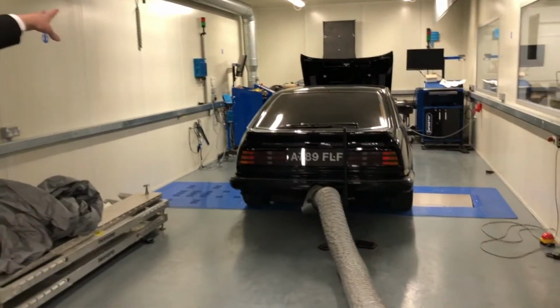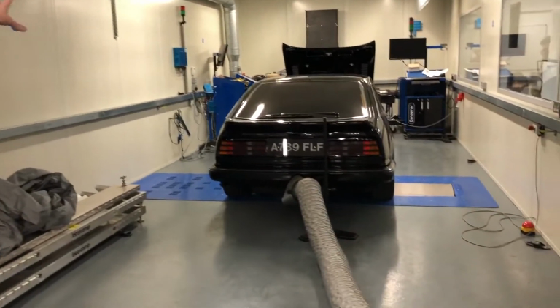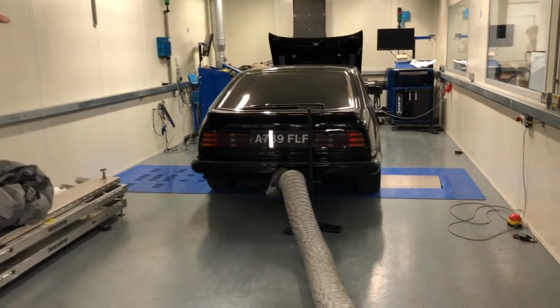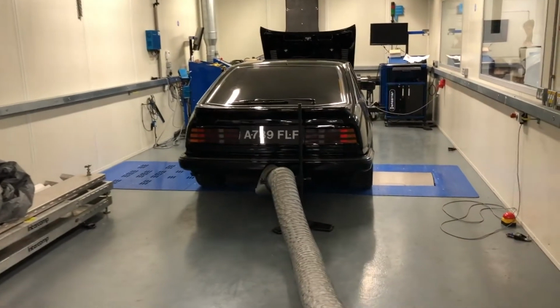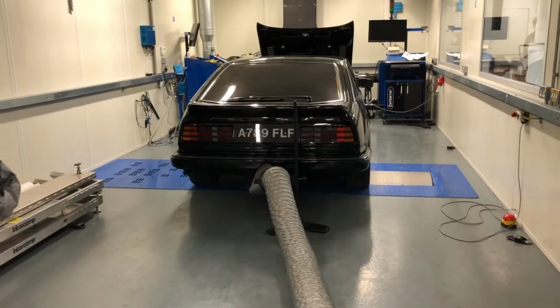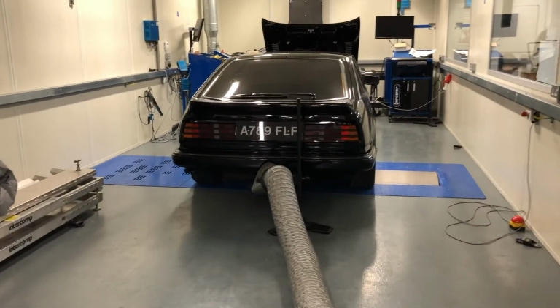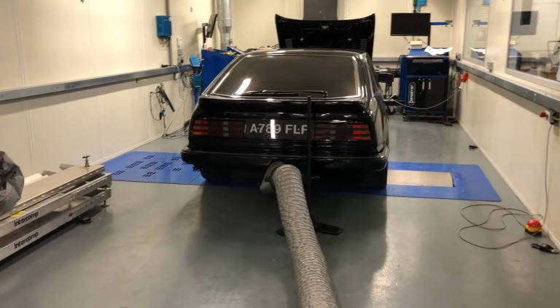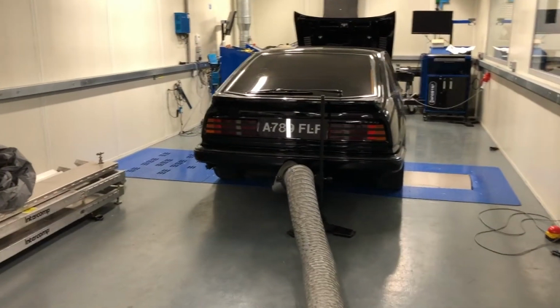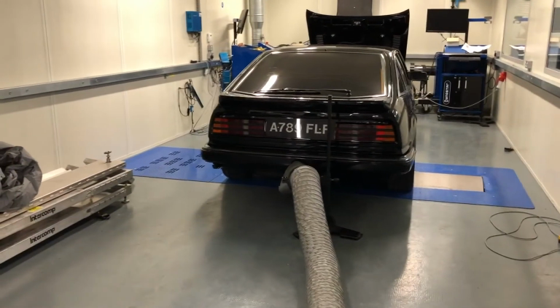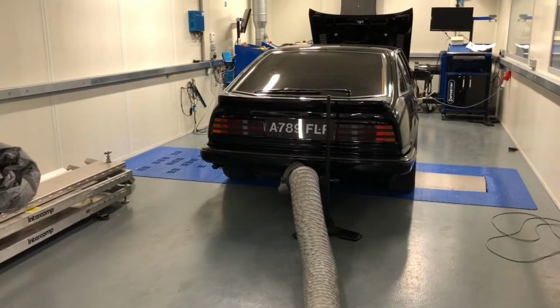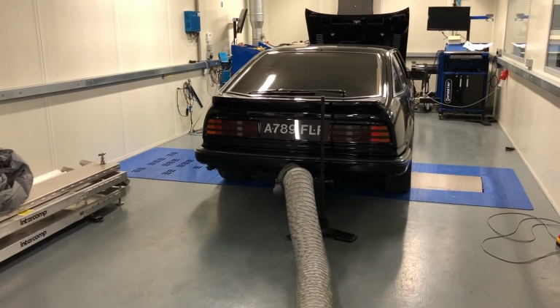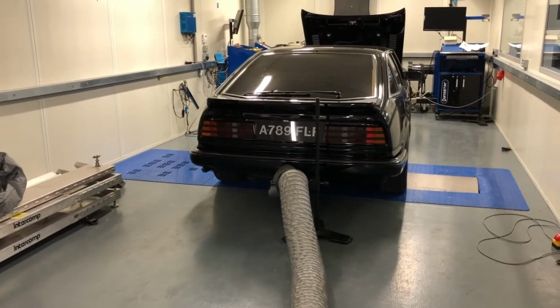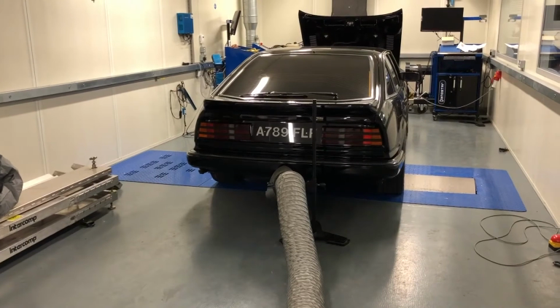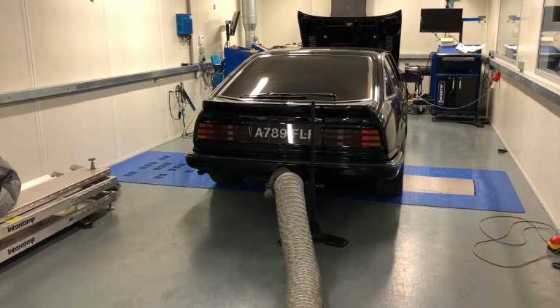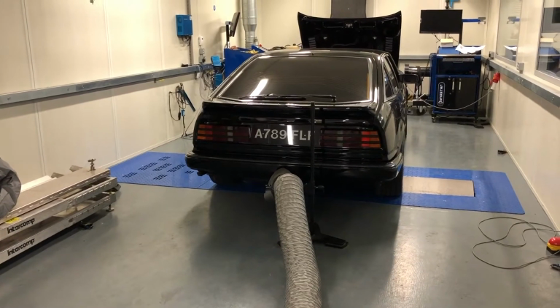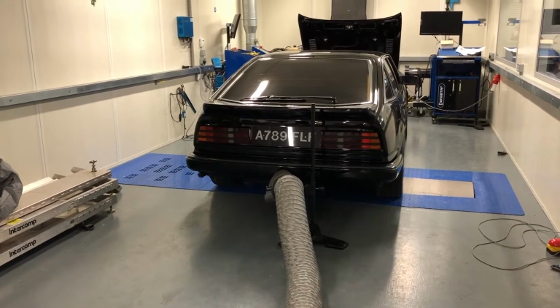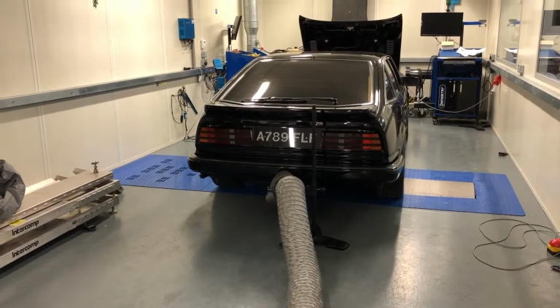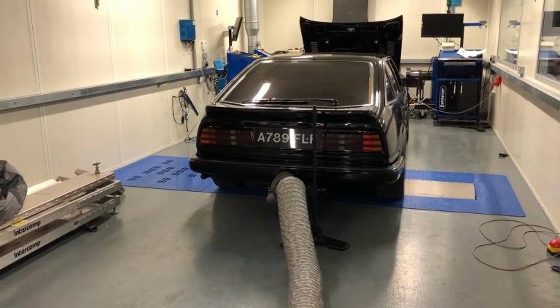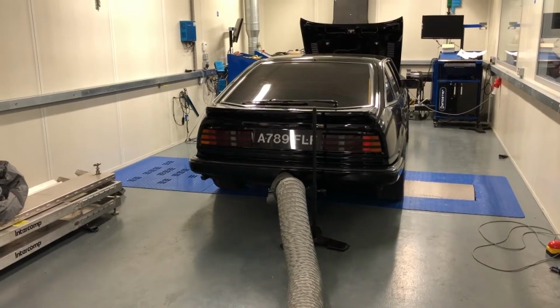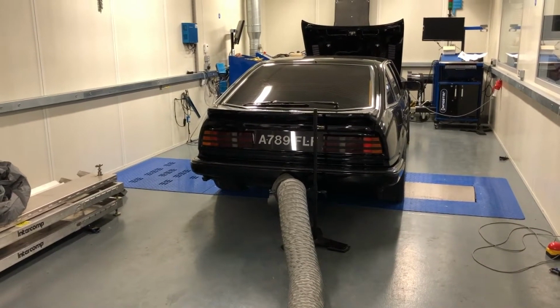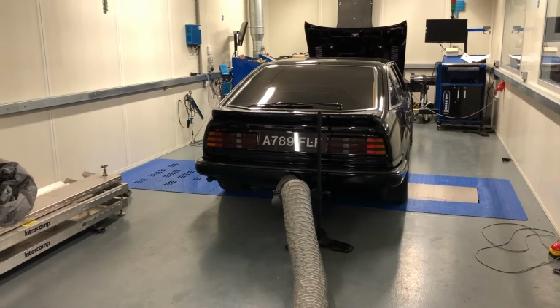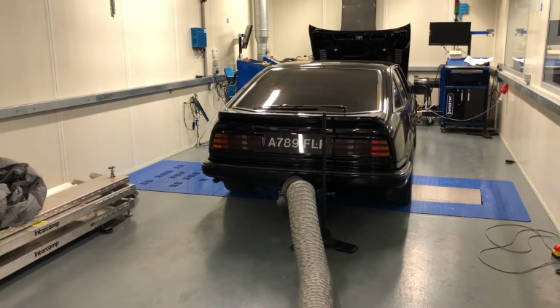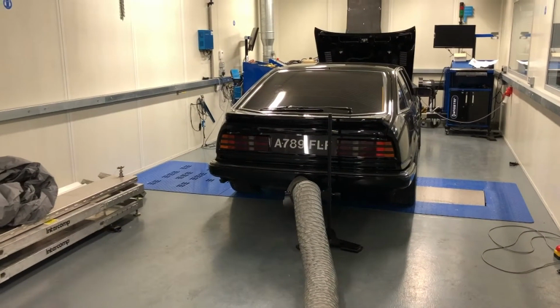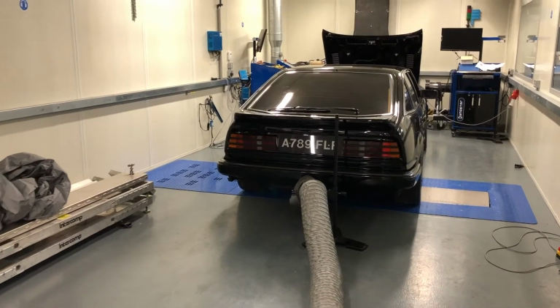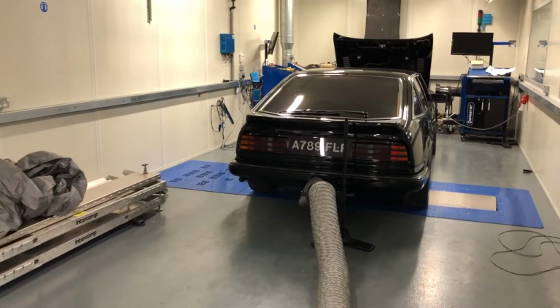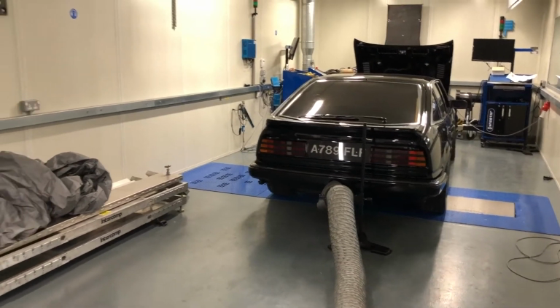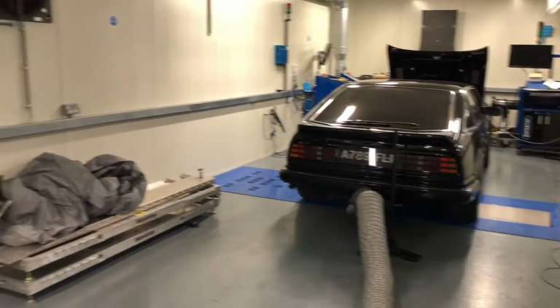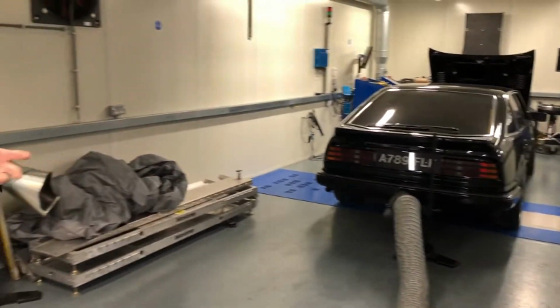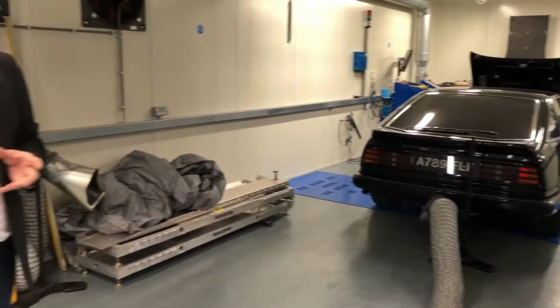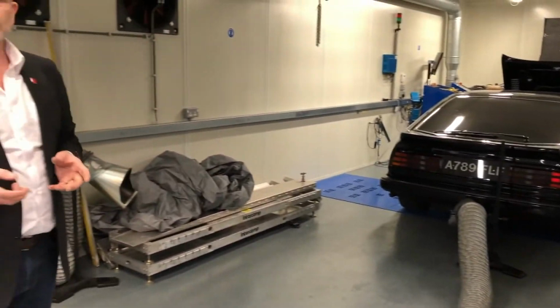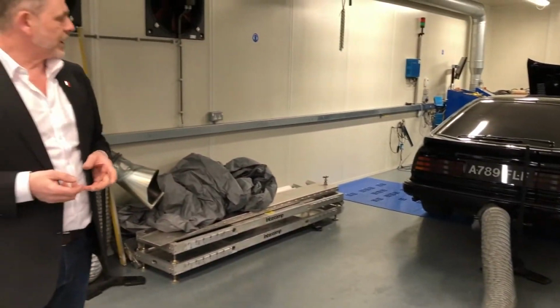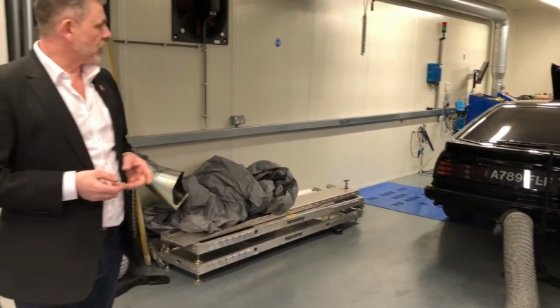We've got an engine dyno at the rear there. We've got the old girl in here, which is a bit of a toolbox that shows you the basic fundamentals without having to go into too much electronics.